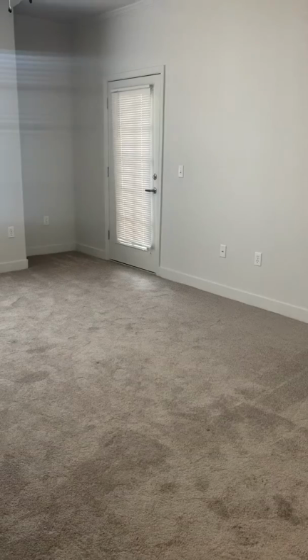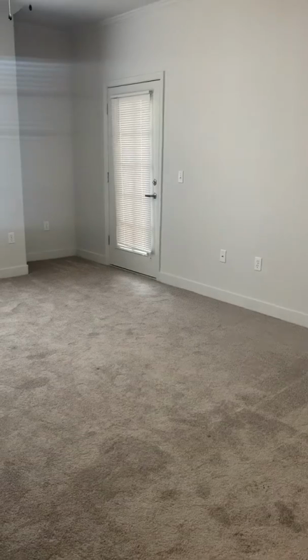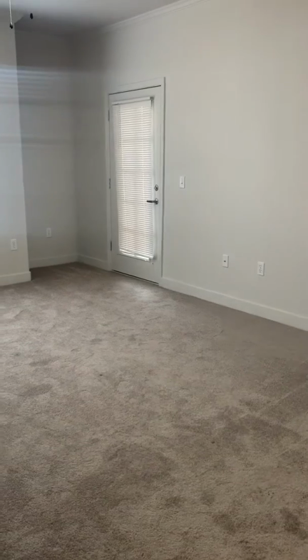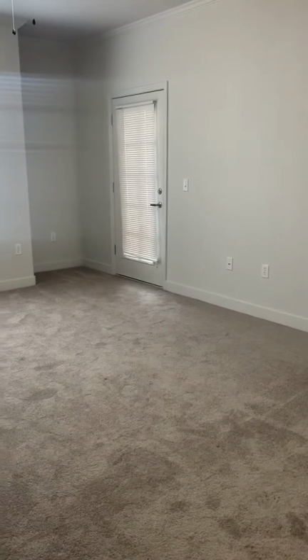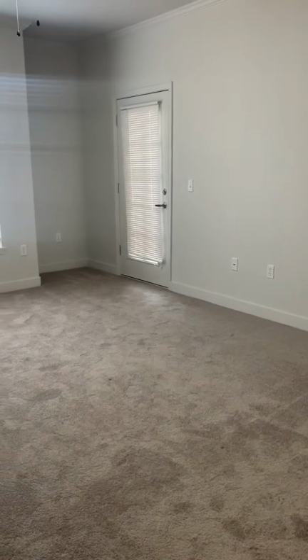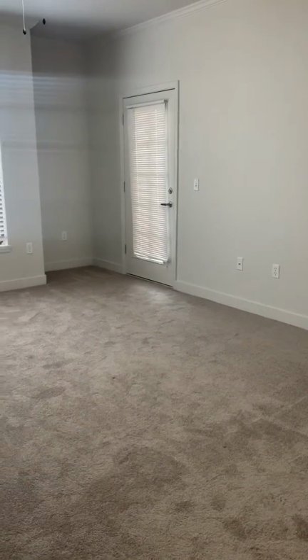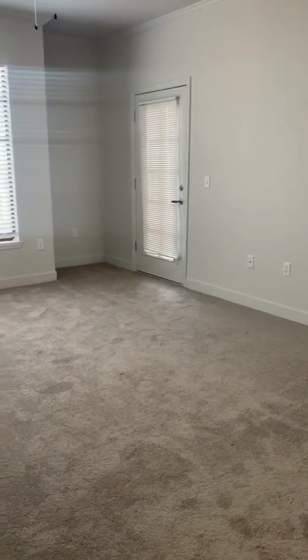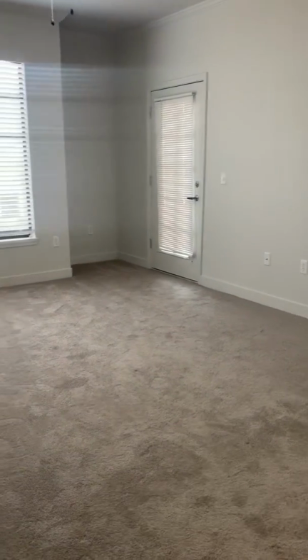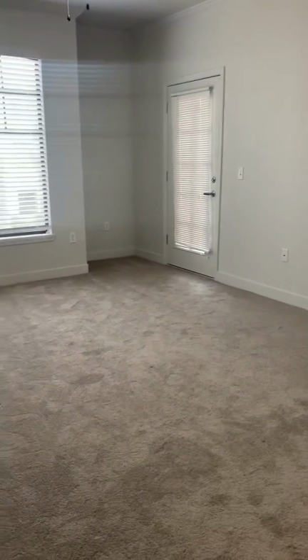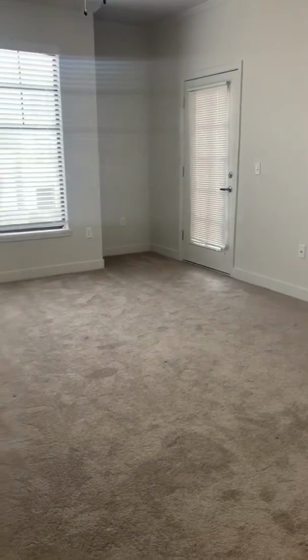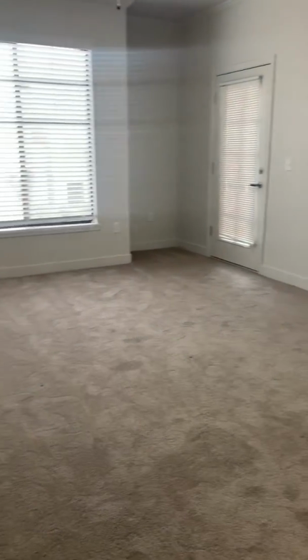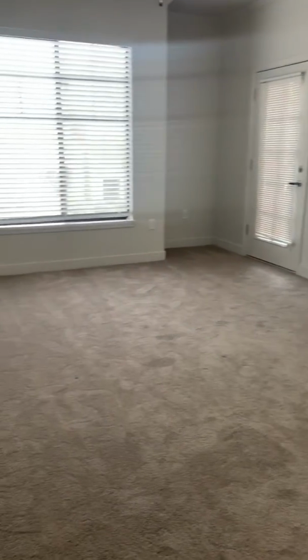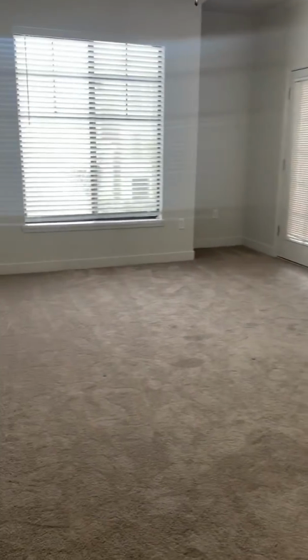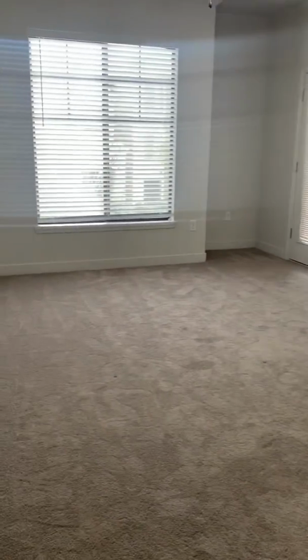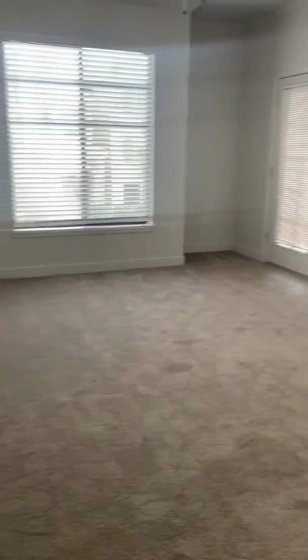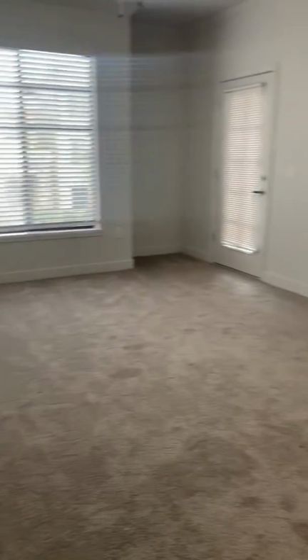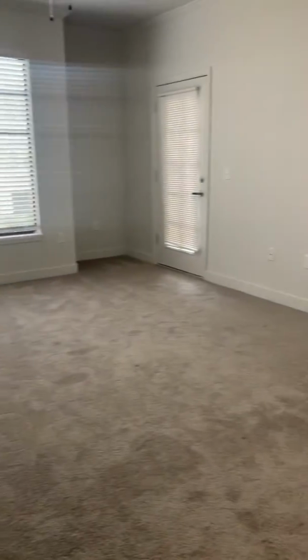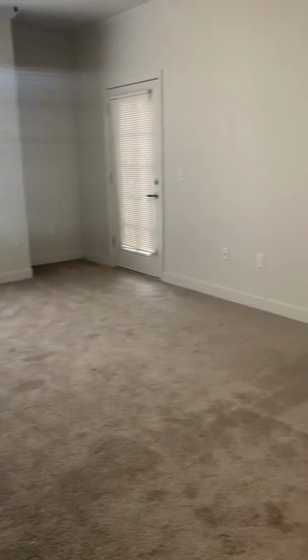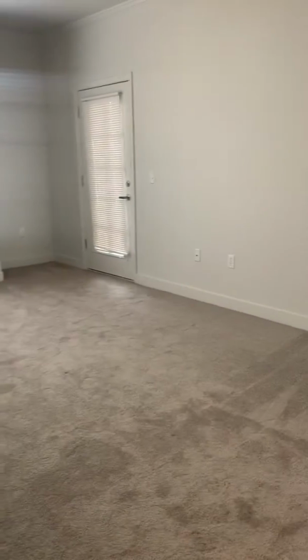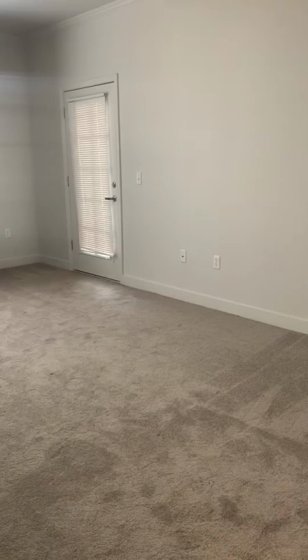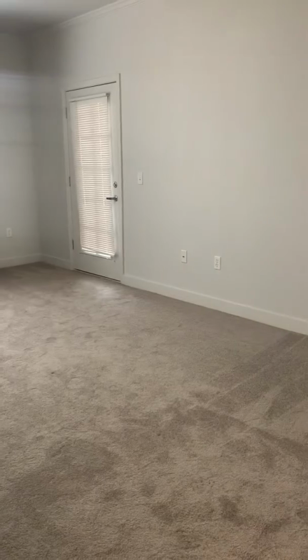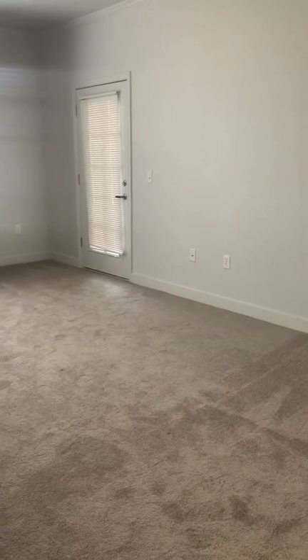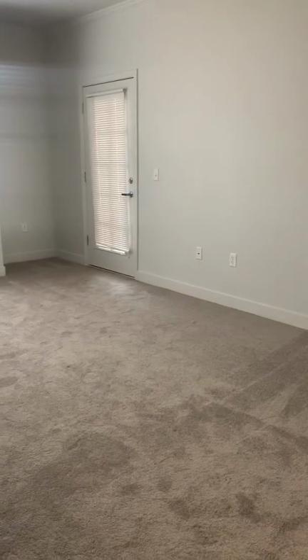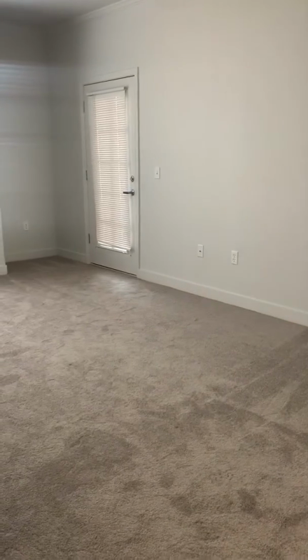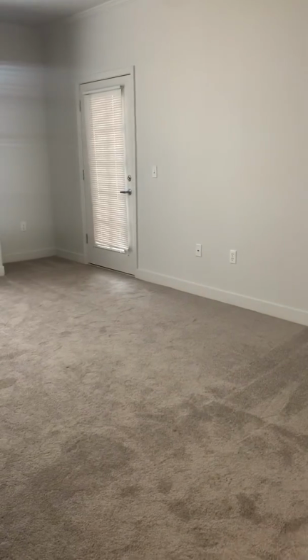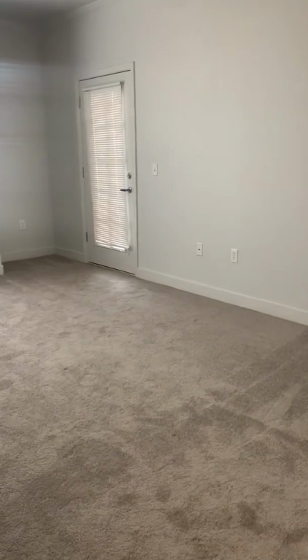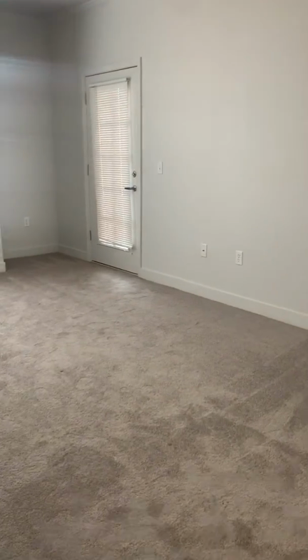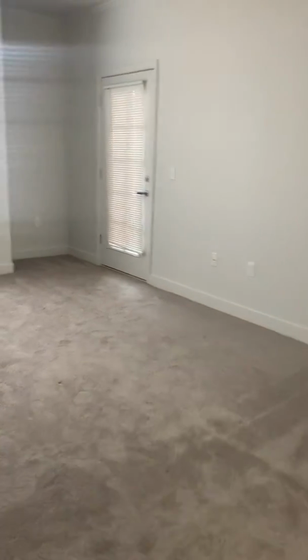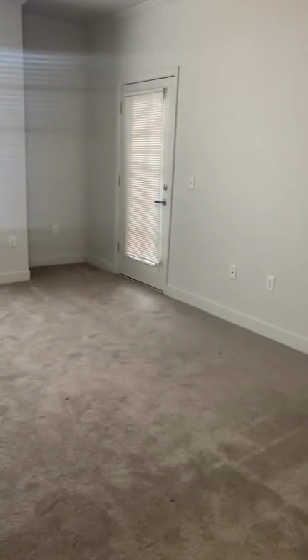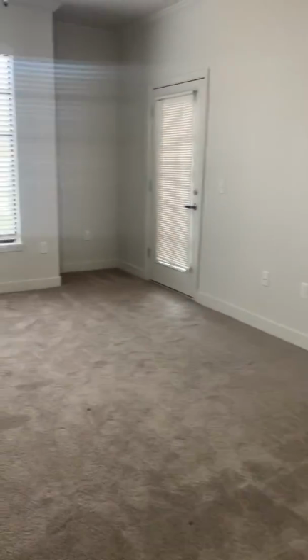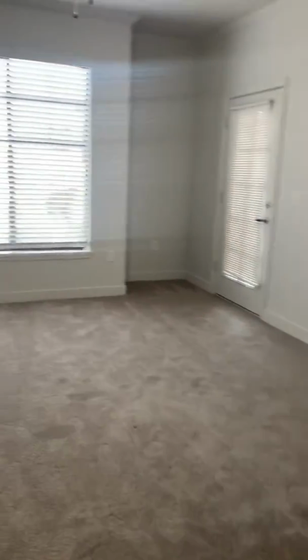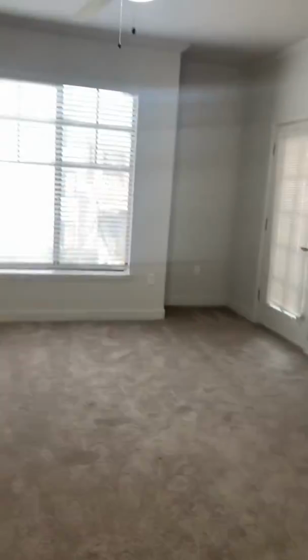Hello, my name is Karla. I am the leasing agent over here at Zone. I am about to show you guys our newly renovated one-bedroom, one-bath apartment home.